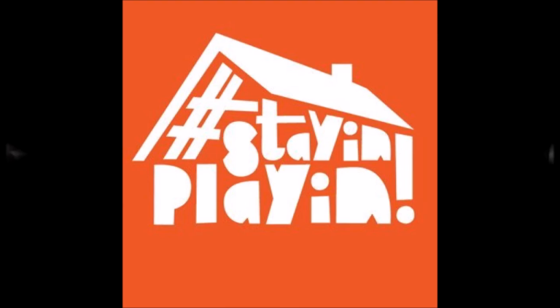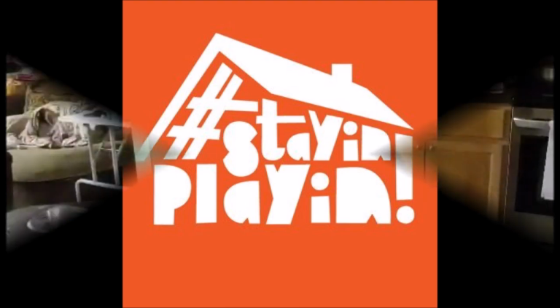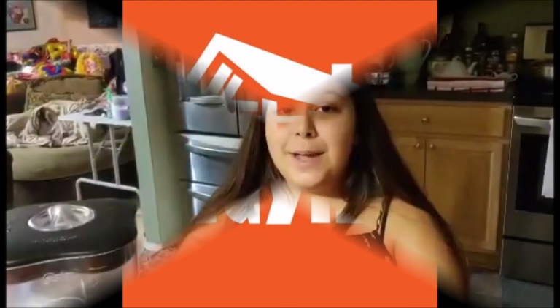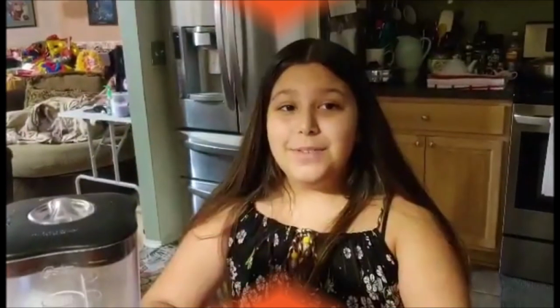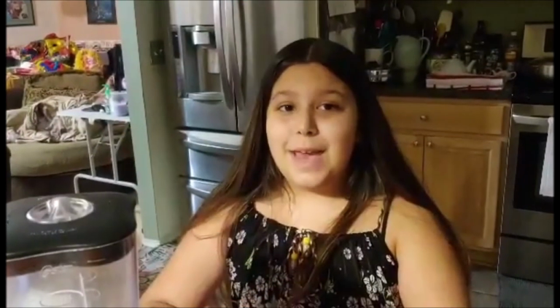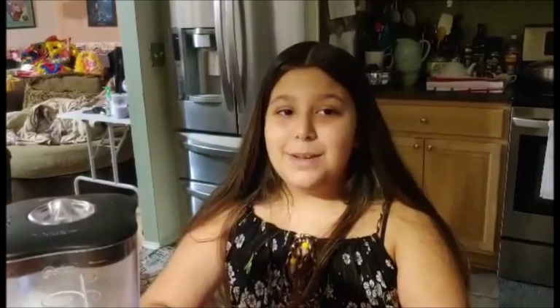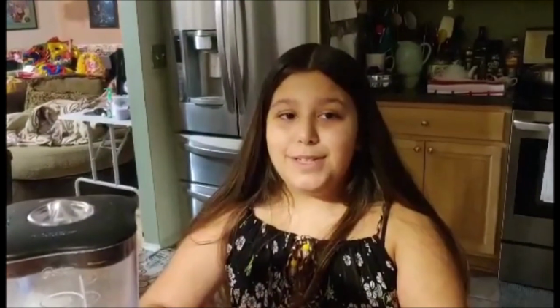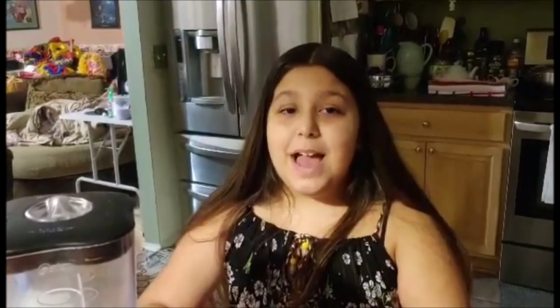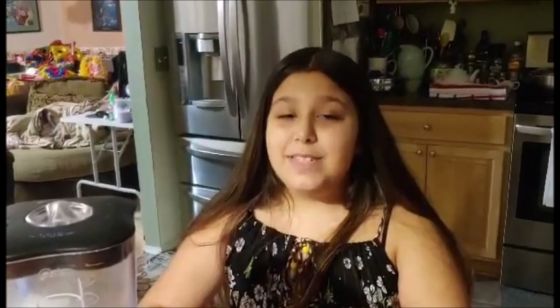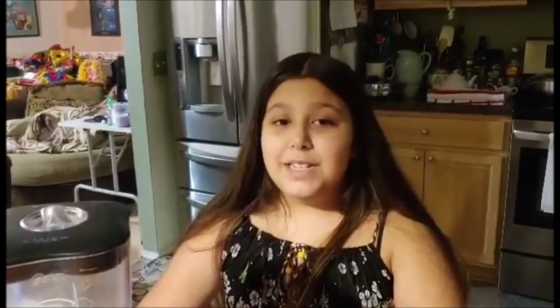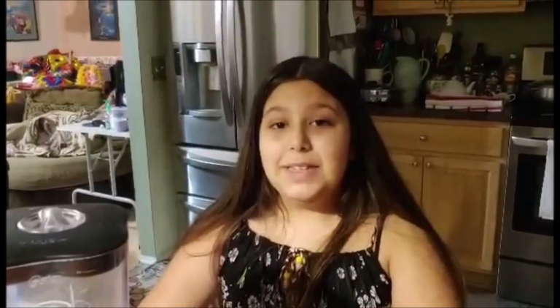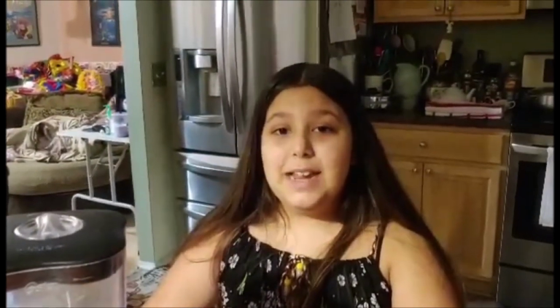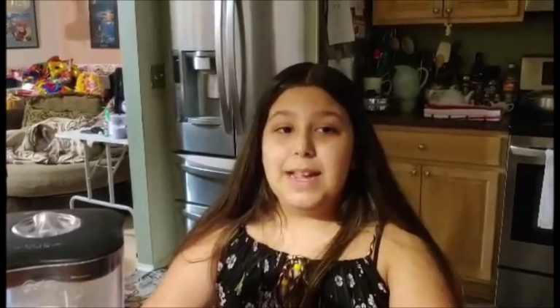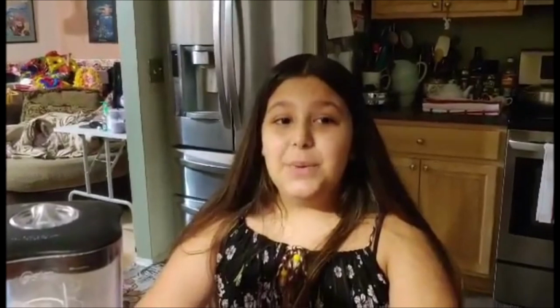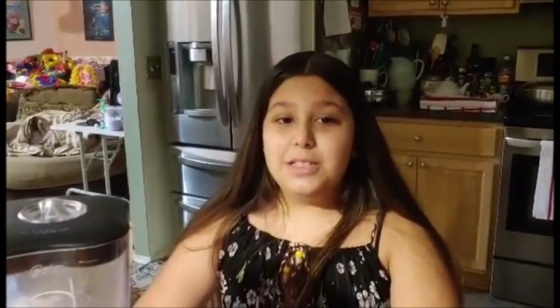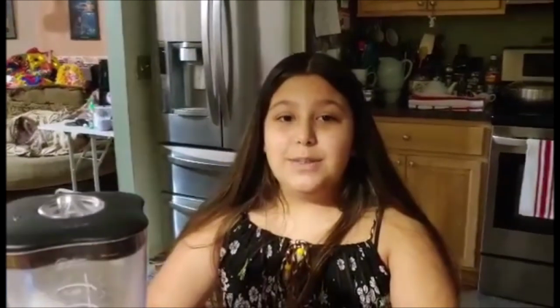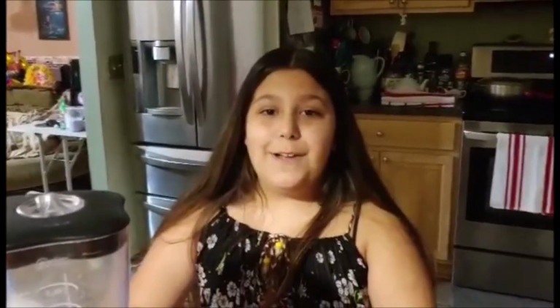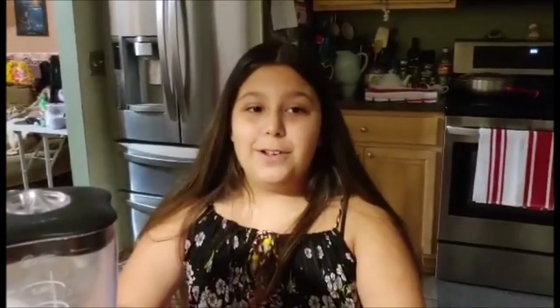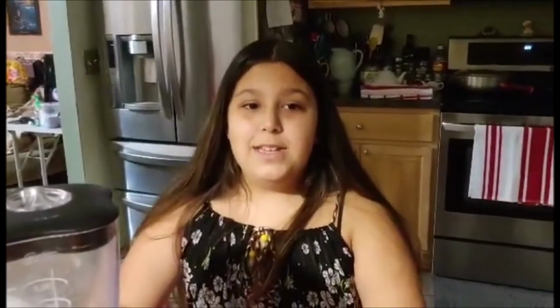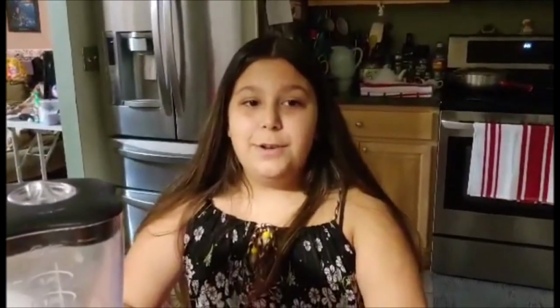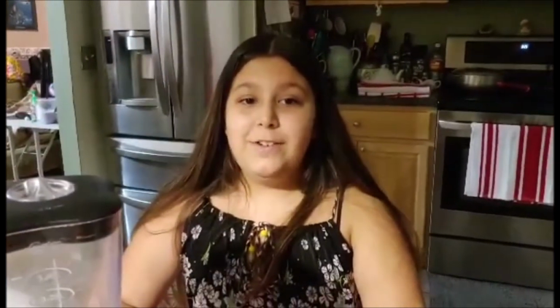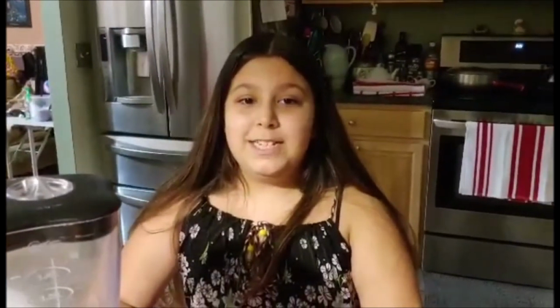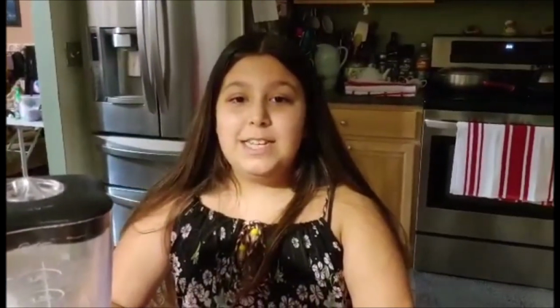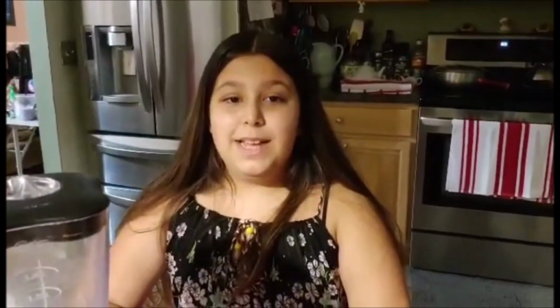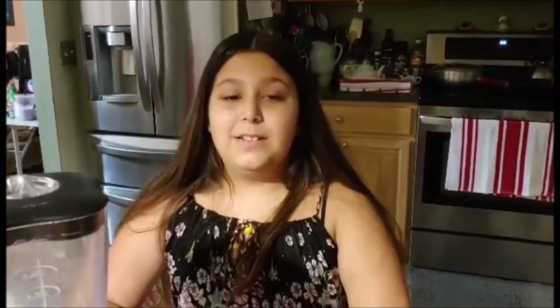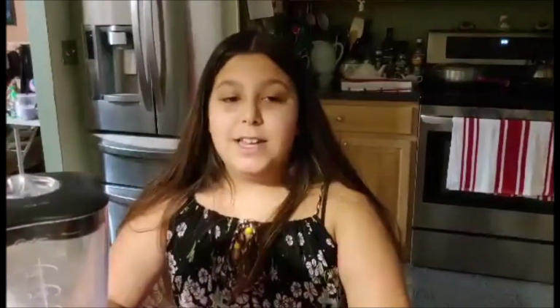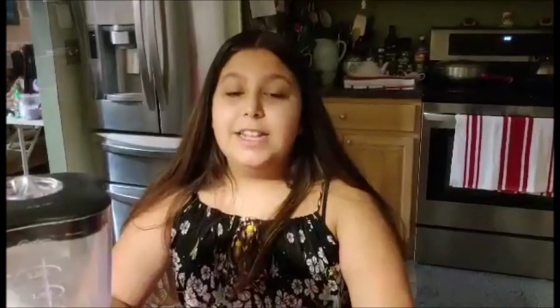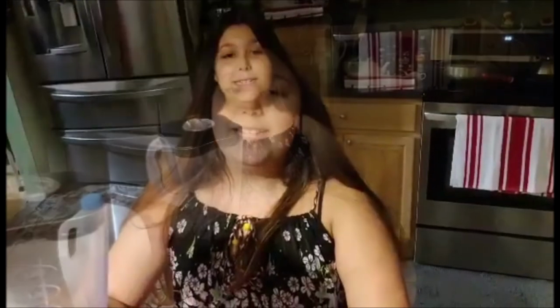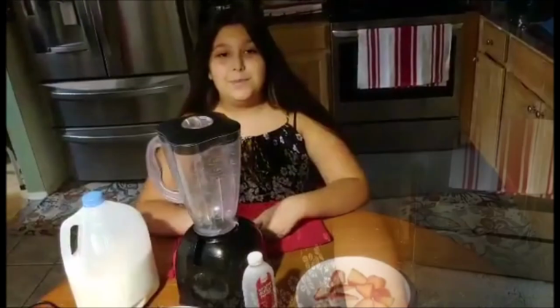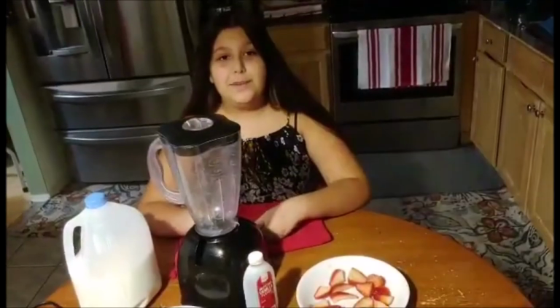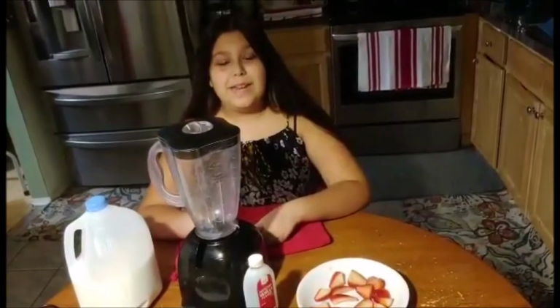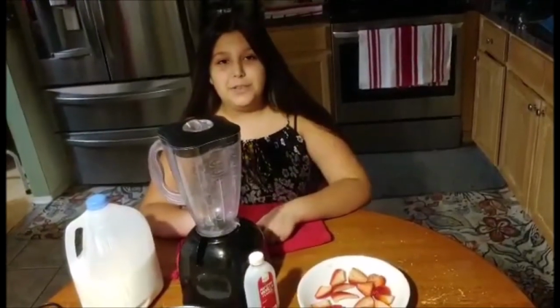I'm Ellen Patrick, you might know me from the Madeline and Mommy Show. I've decided to join the stay in and play in with awesome kids from around the world to bring new ideas to keep playing and learning. Here's my idea for today: strawberry banana smoothie.